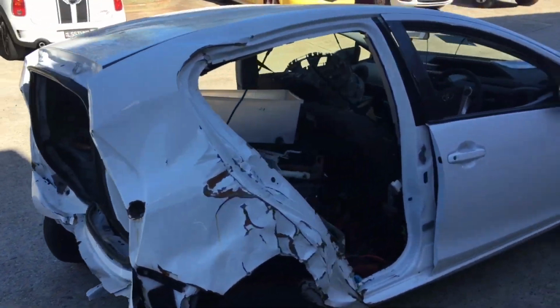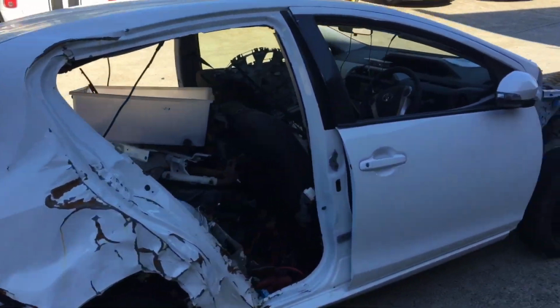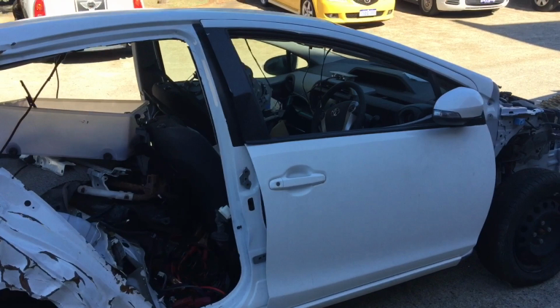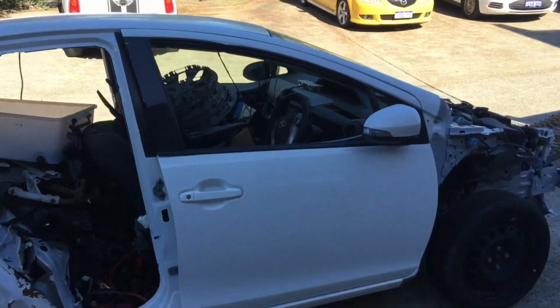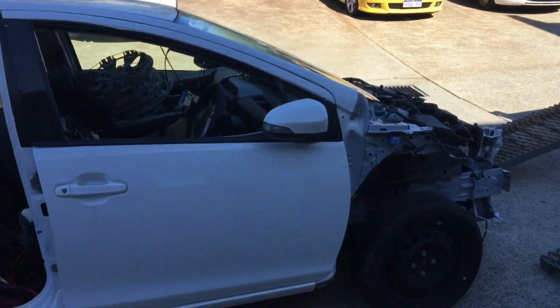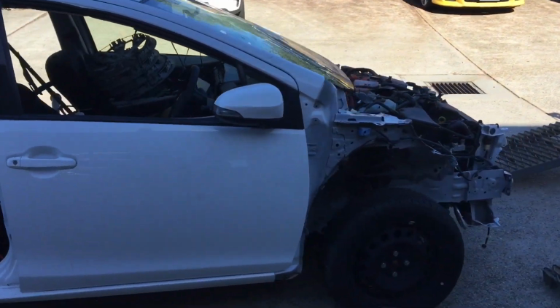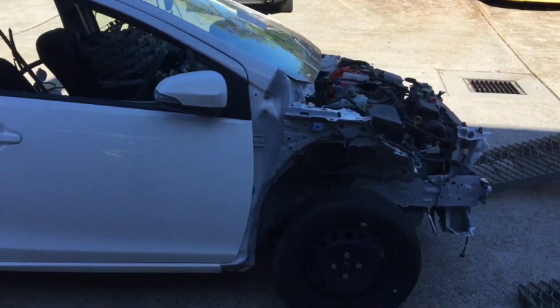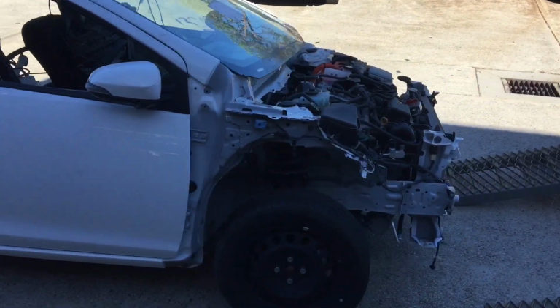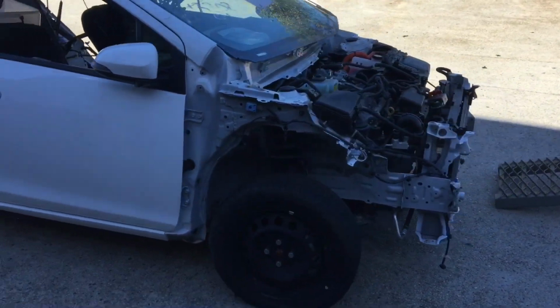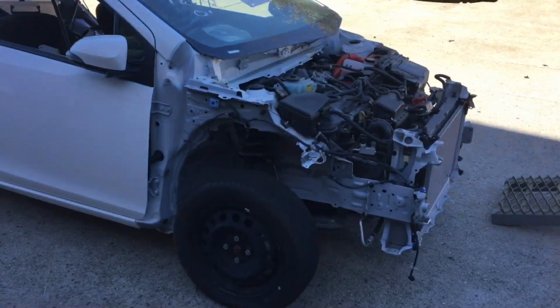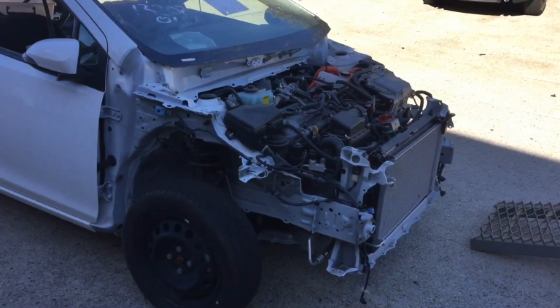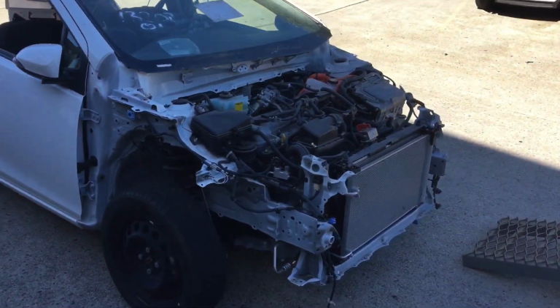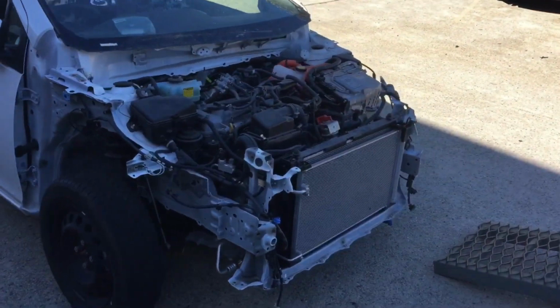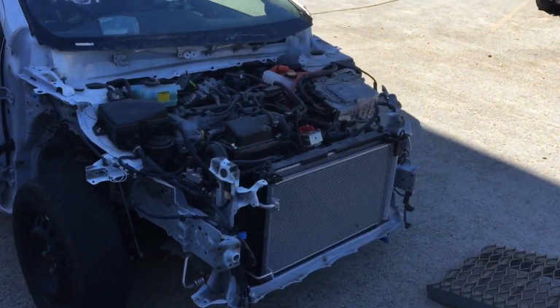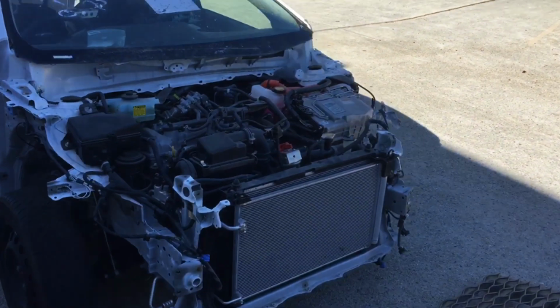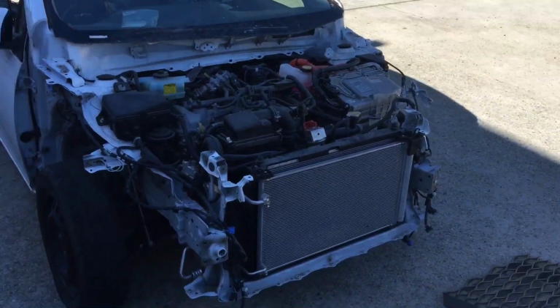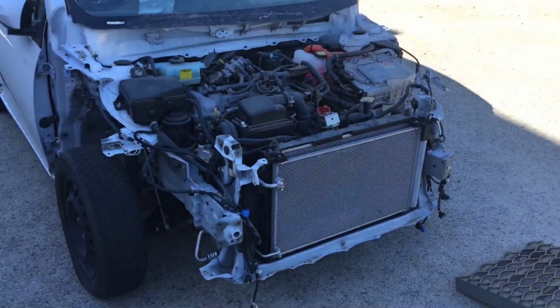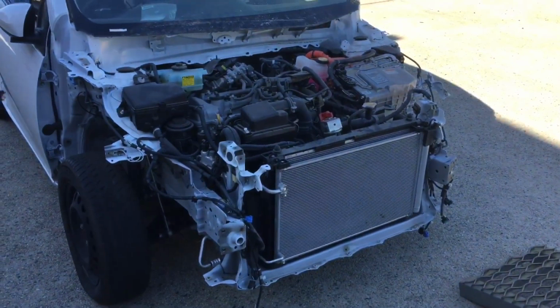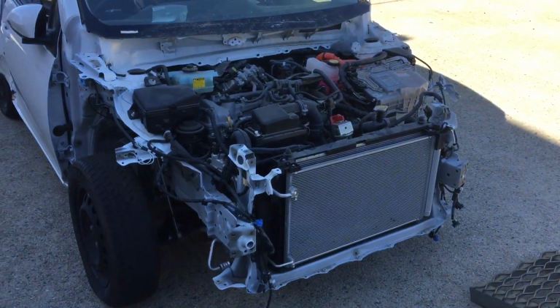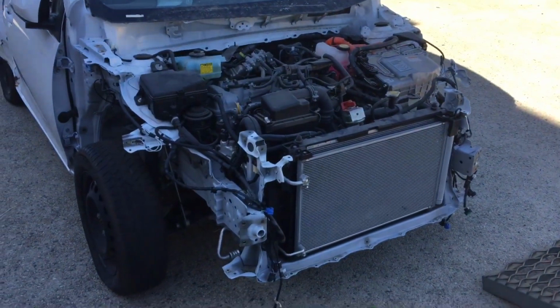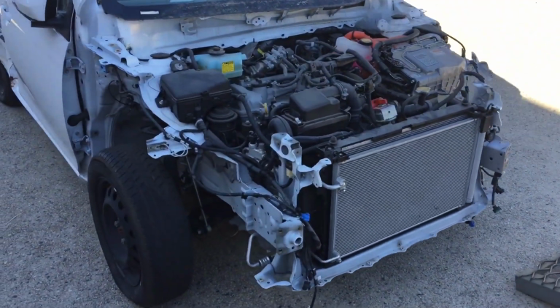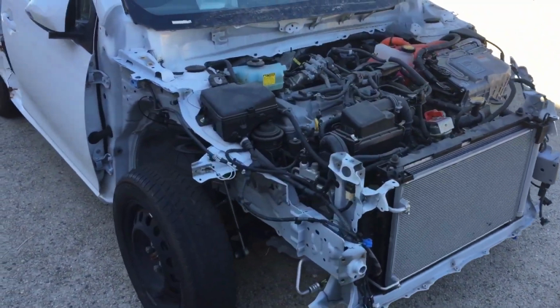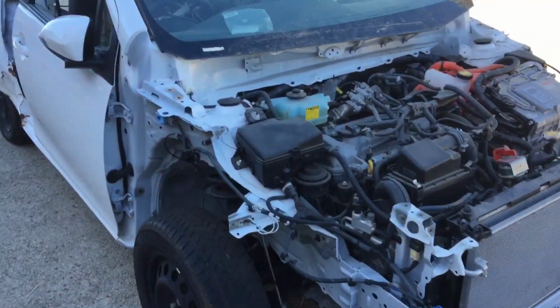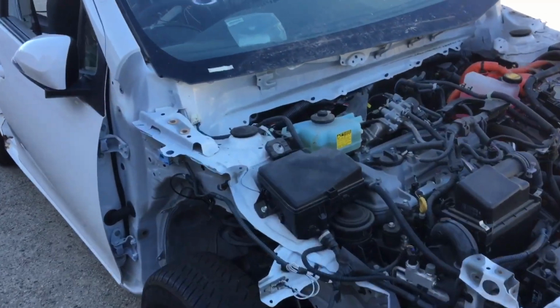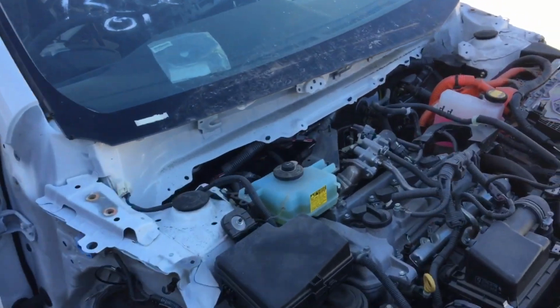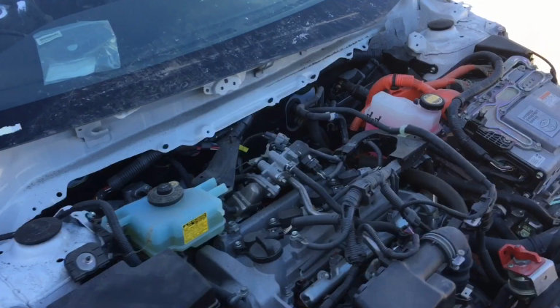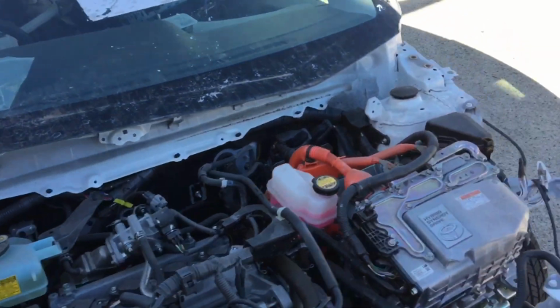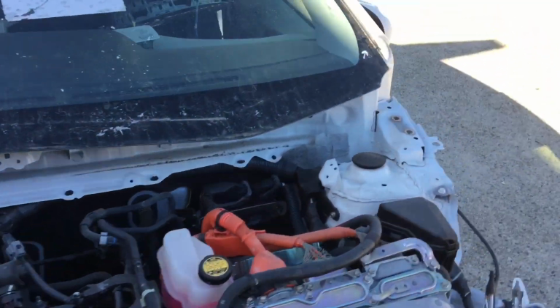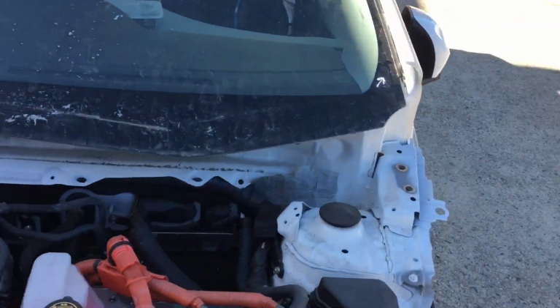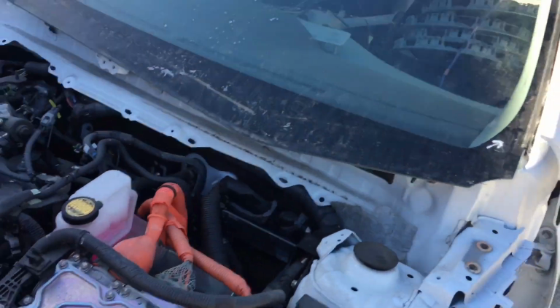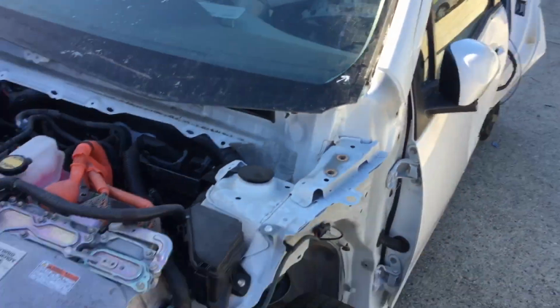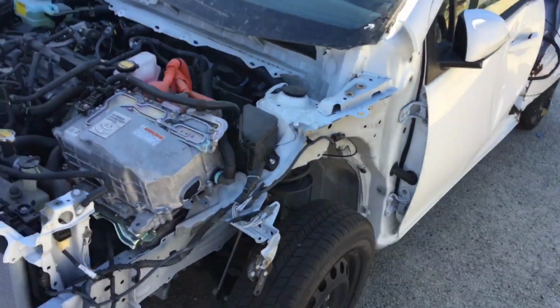From the ashes the phoenix will arise. The mighty Prius will one day power E-Minor.